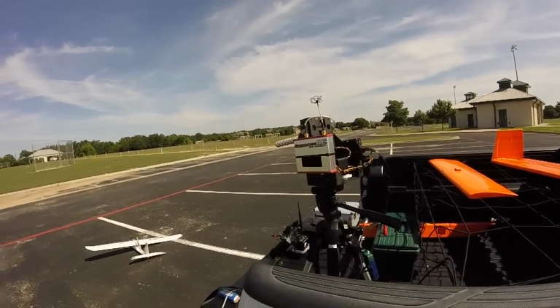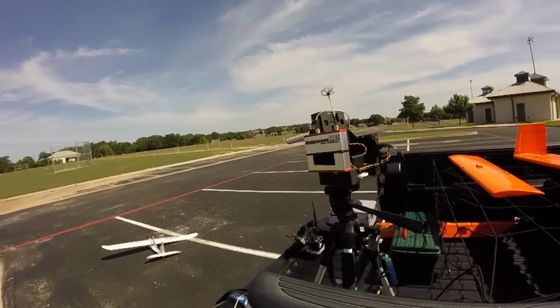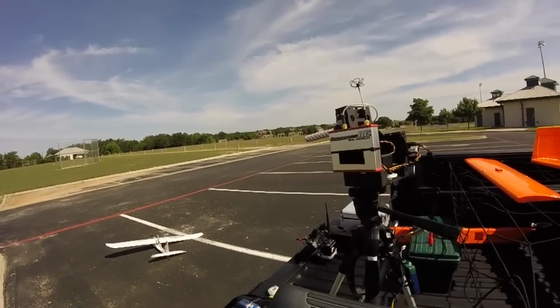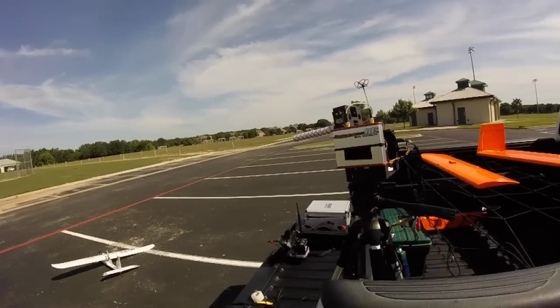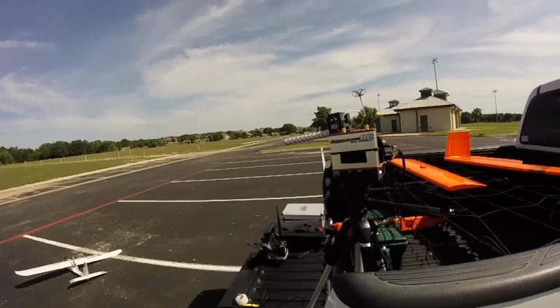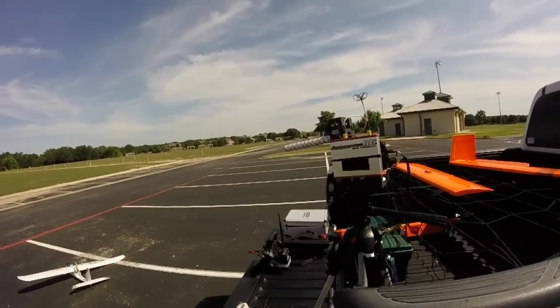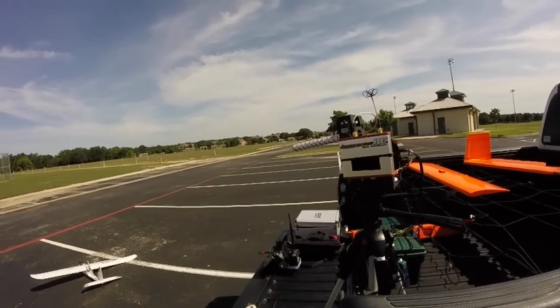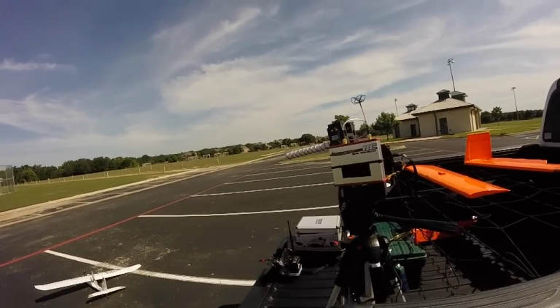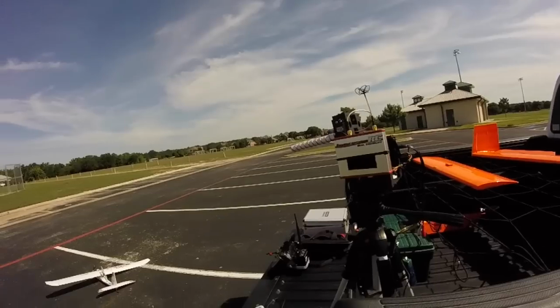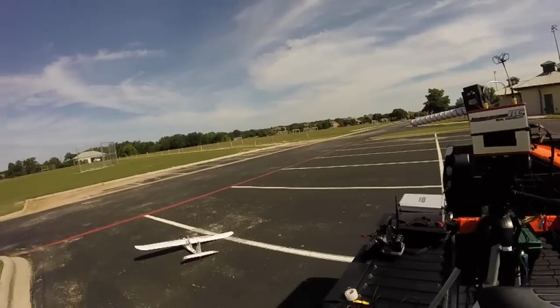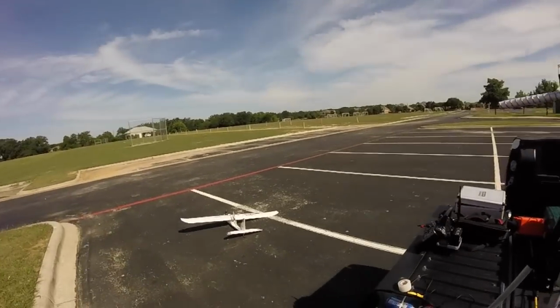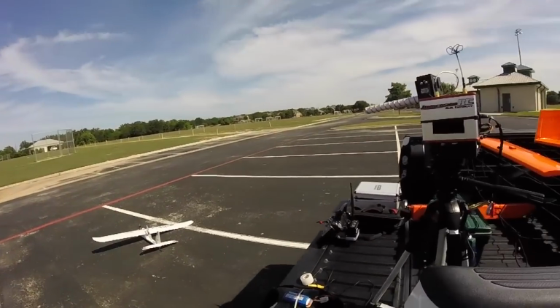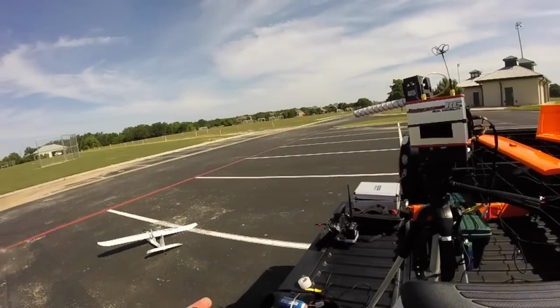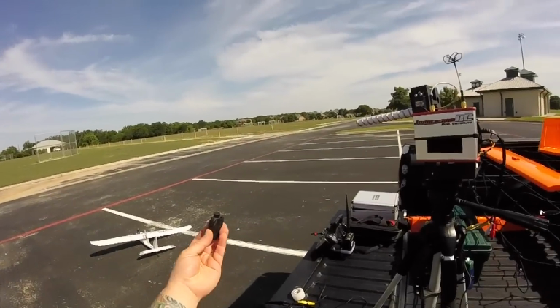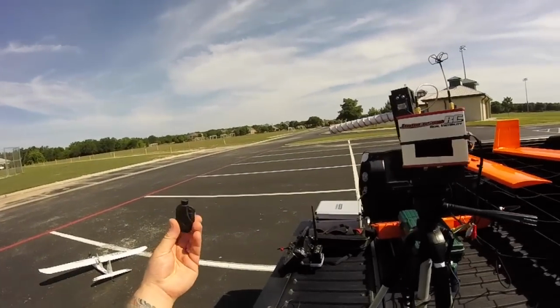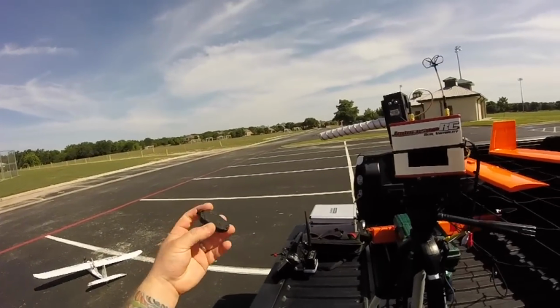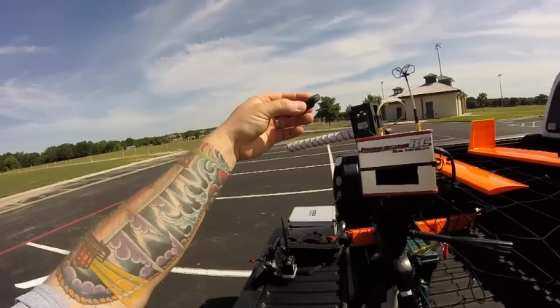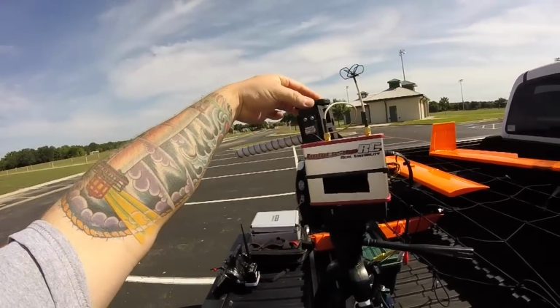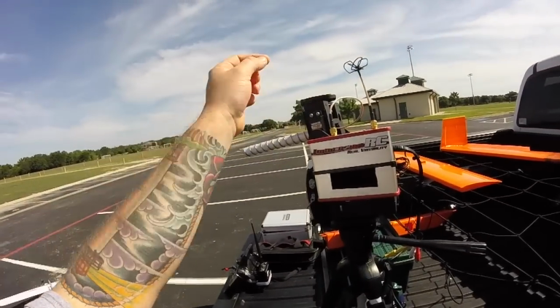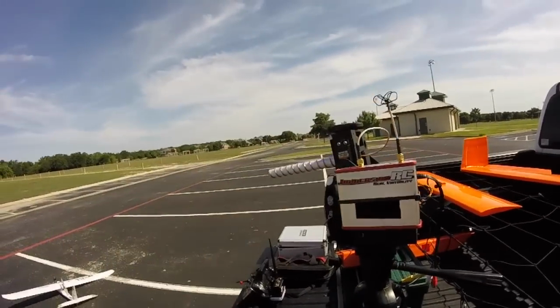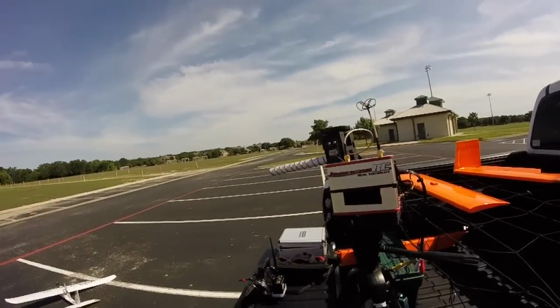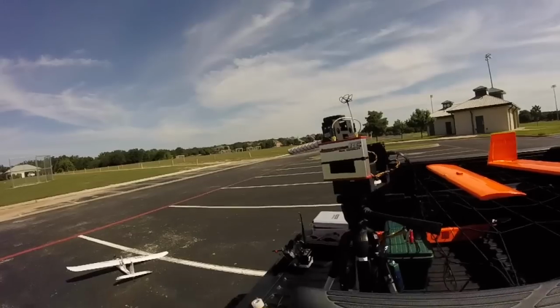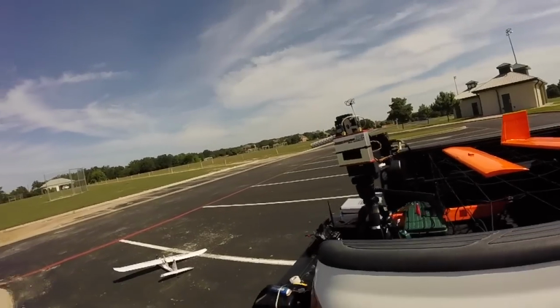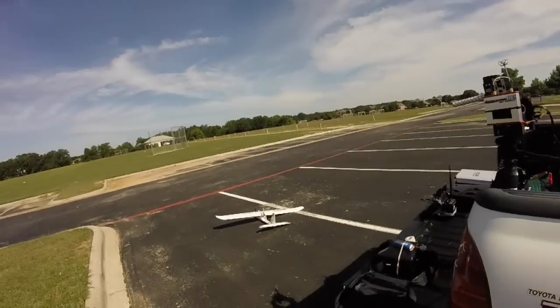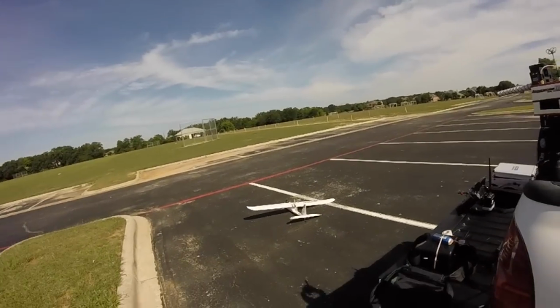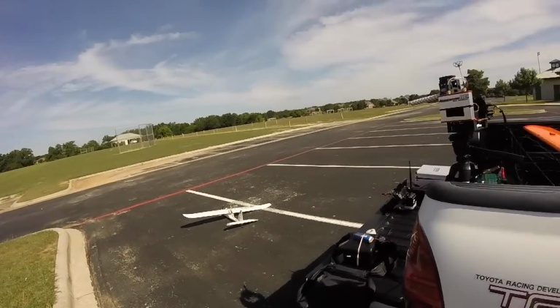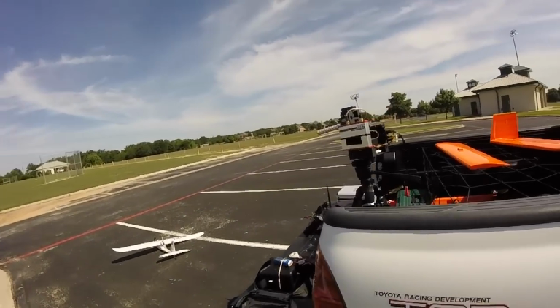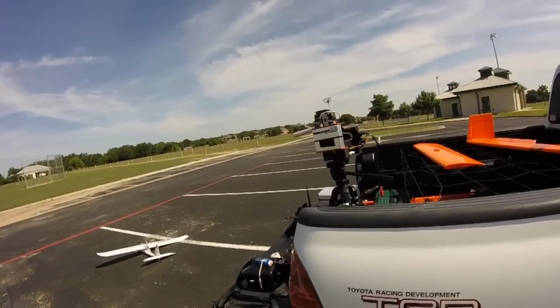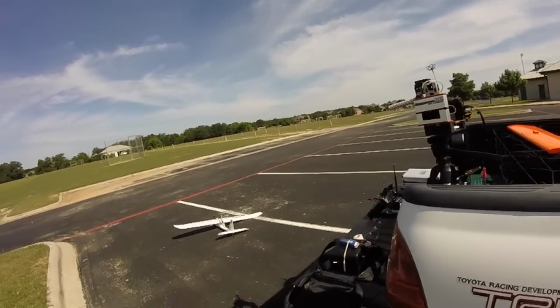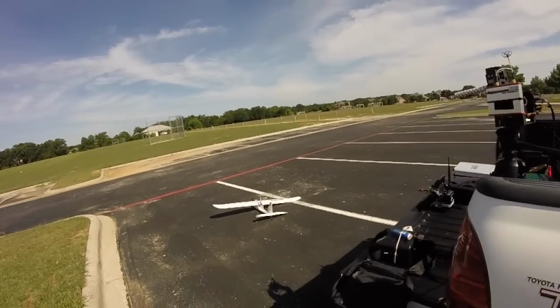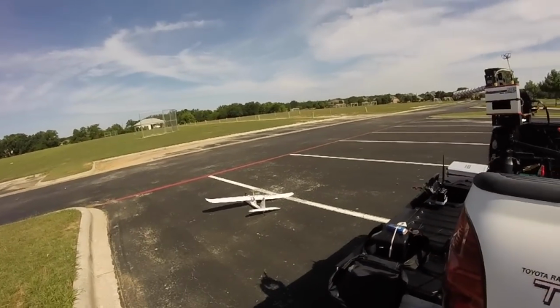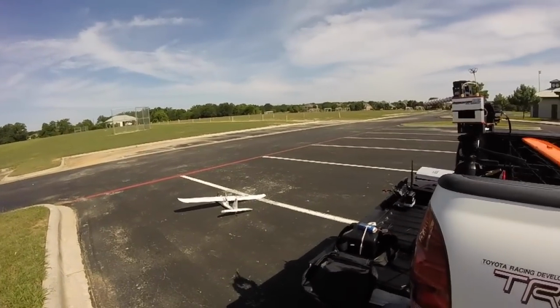Okay, so here I am at the field today. I'm going to test this antenna tracker and see how it operates. I have a GoPro on my head and the keychain camera right there on the tracker, which will follow the airplane as well. At least that's the plan — let's see if it works.